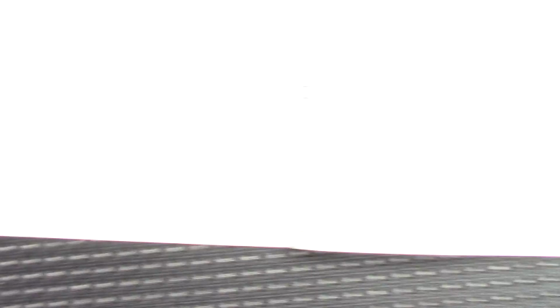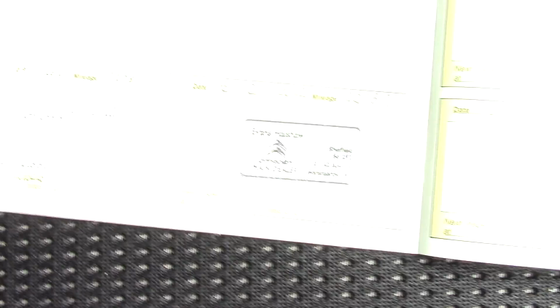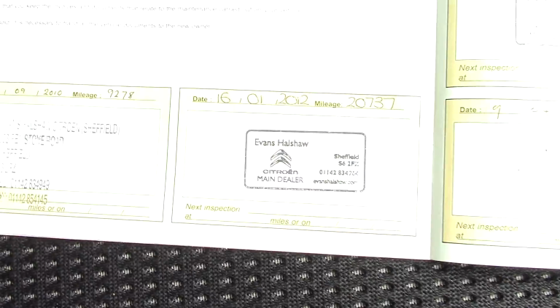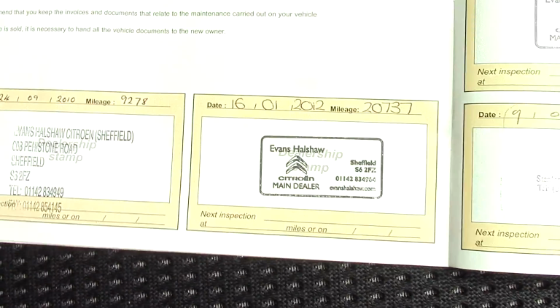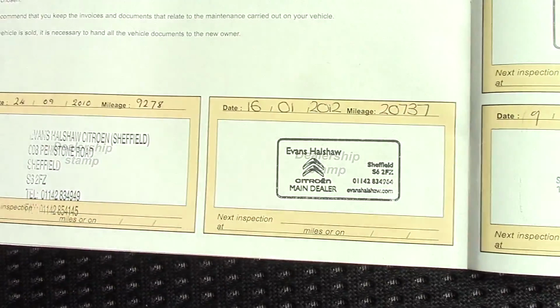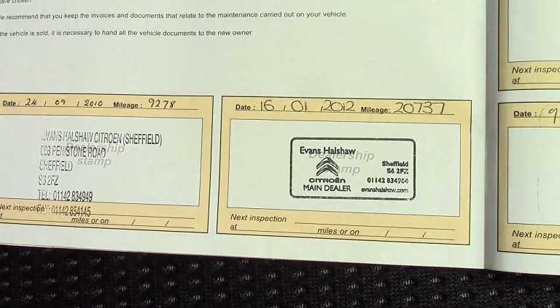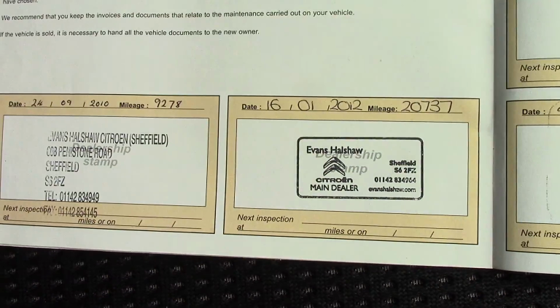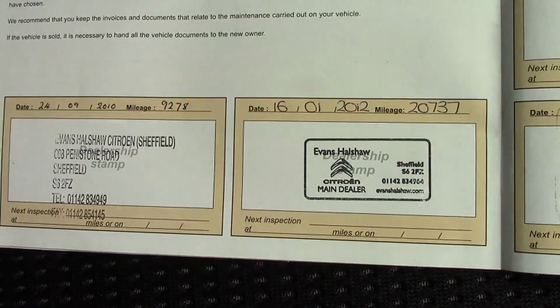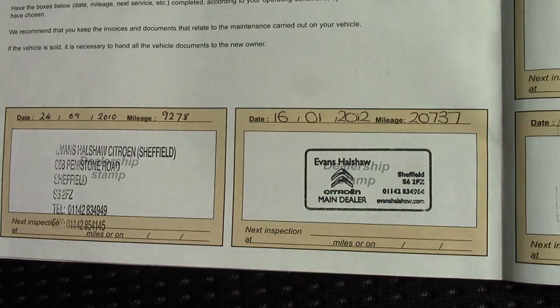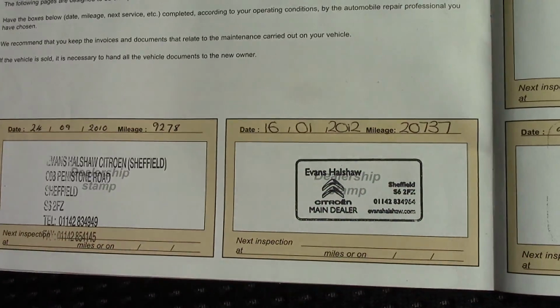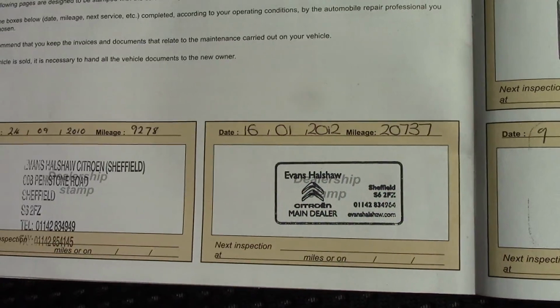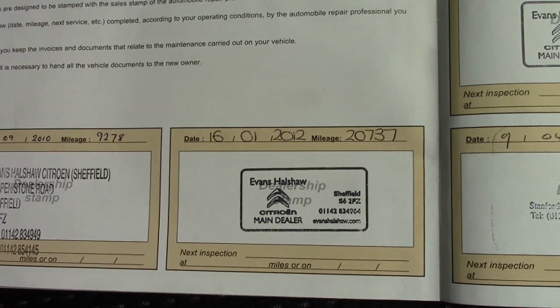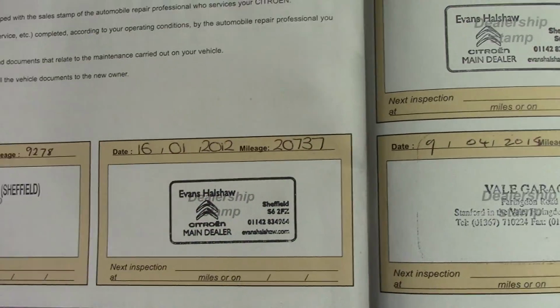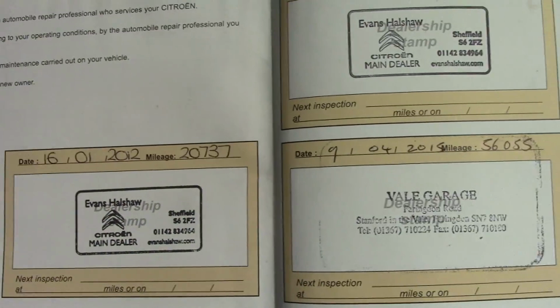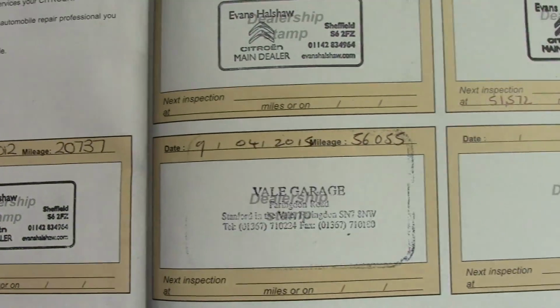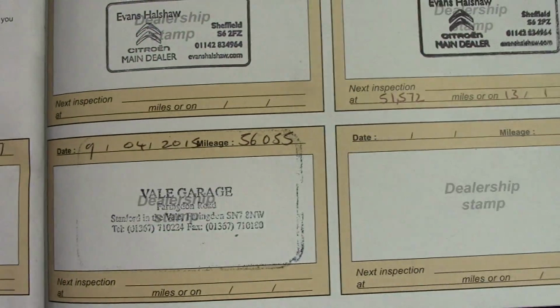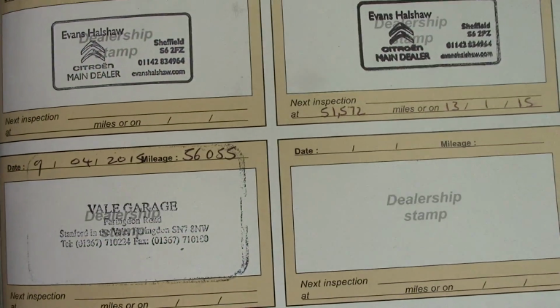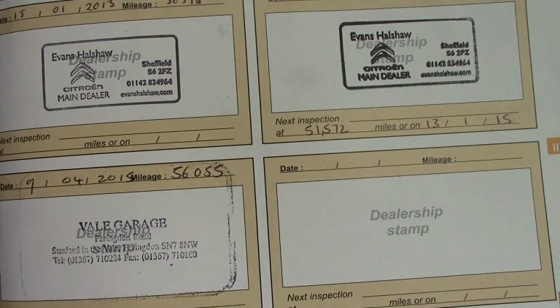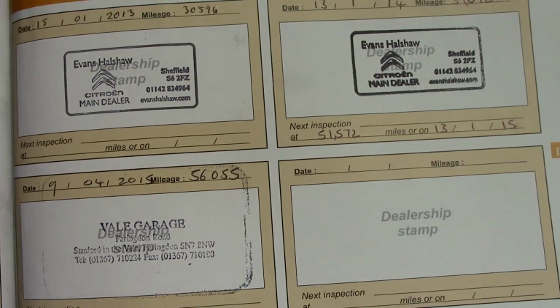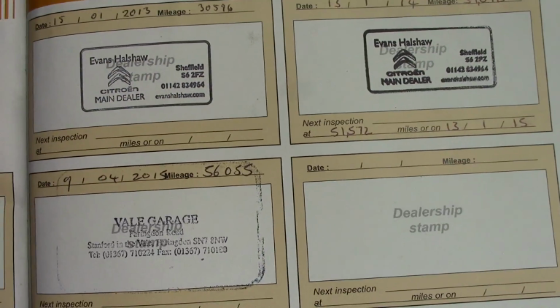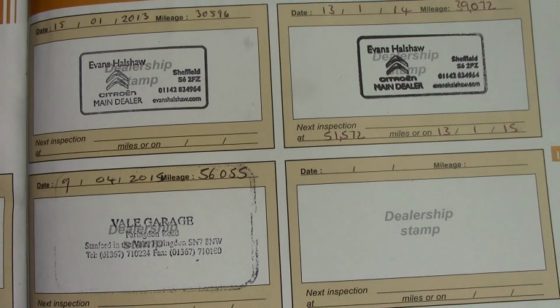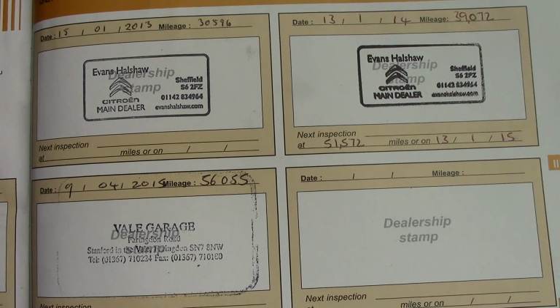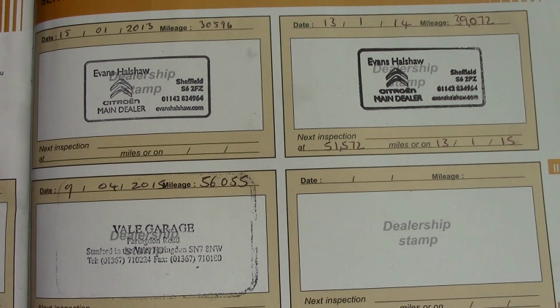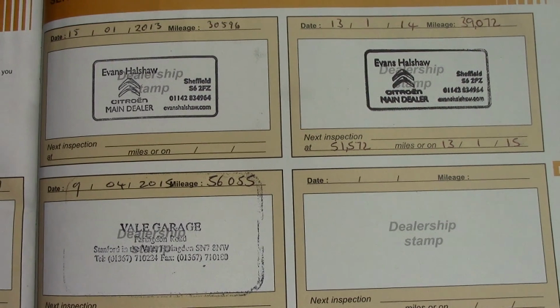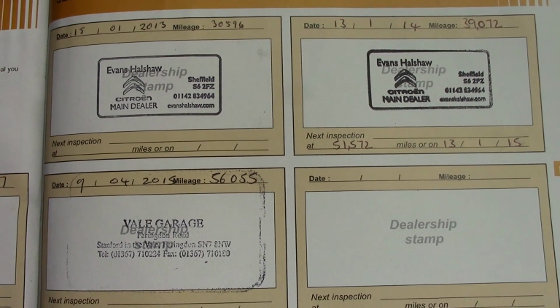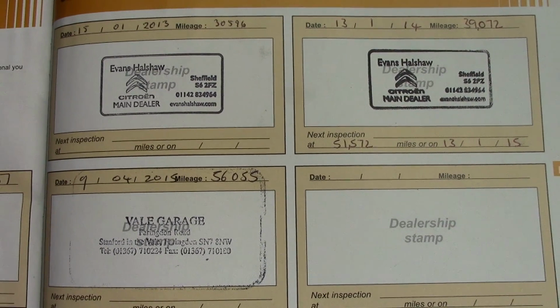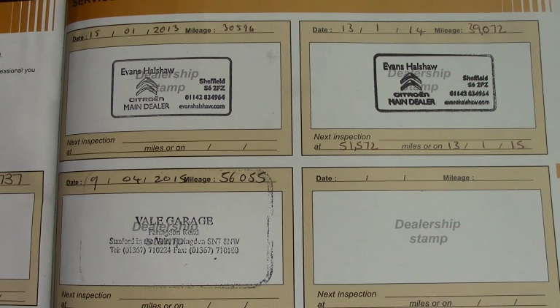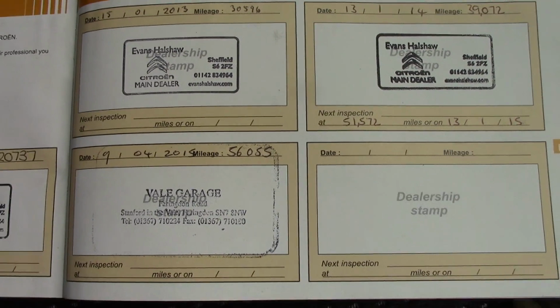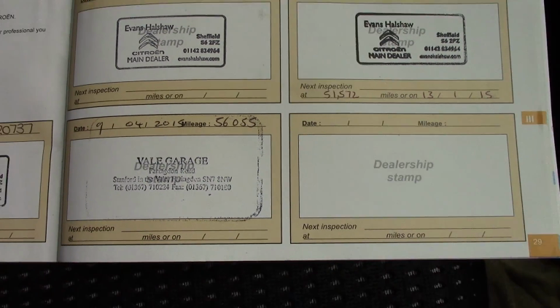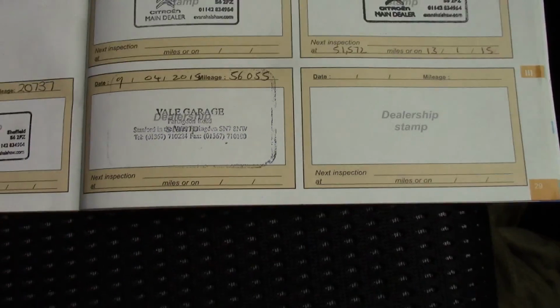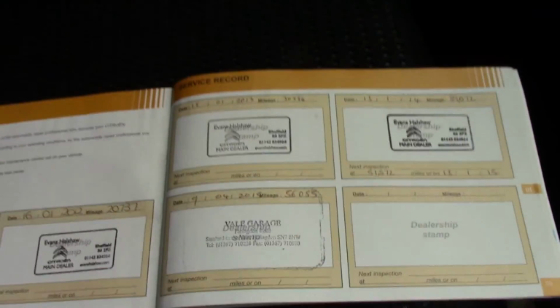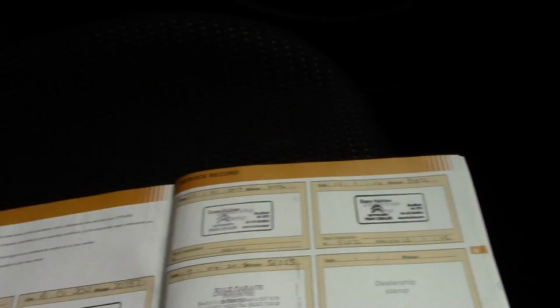Over here we've got service history for the vehicle. And this vehicle will be serviced before it's sold to you, the customer.